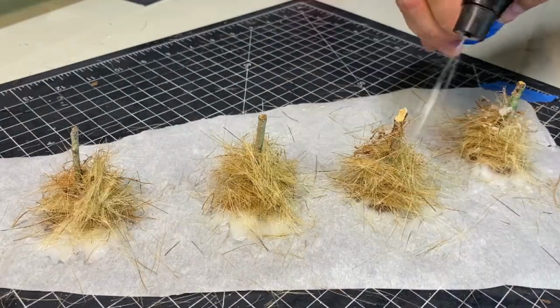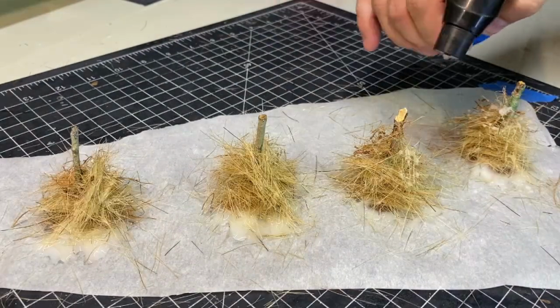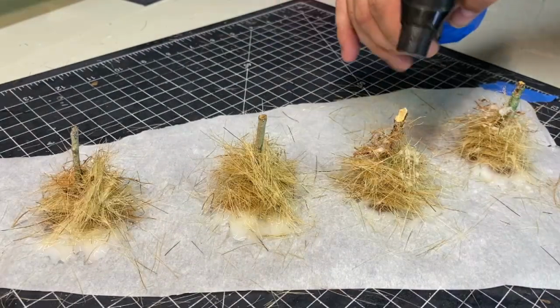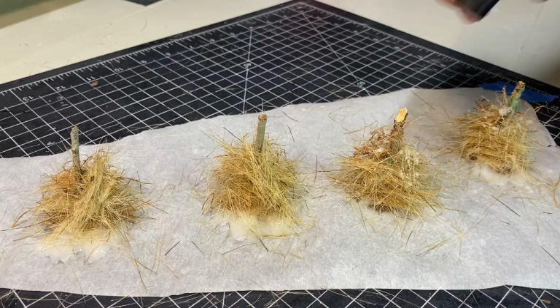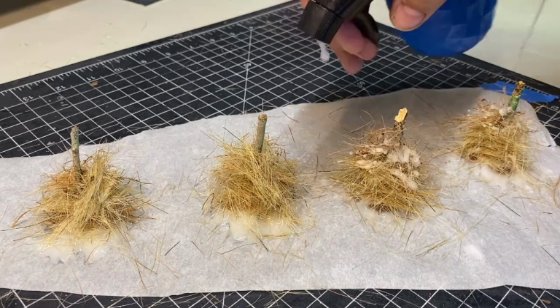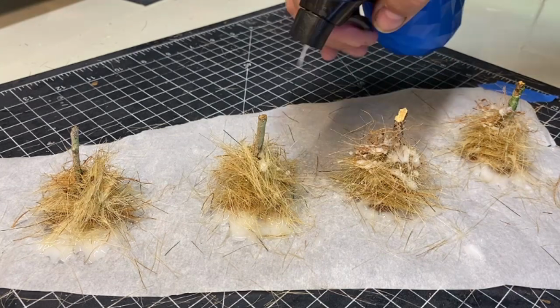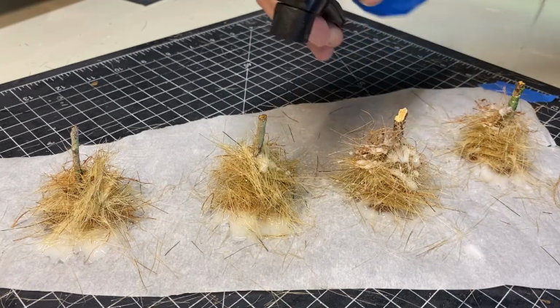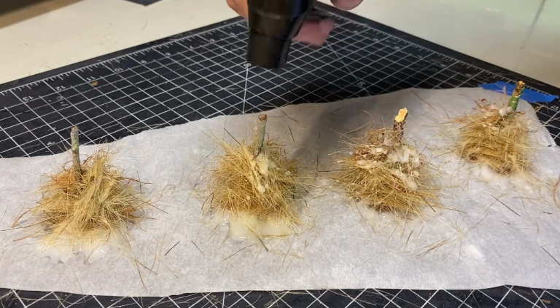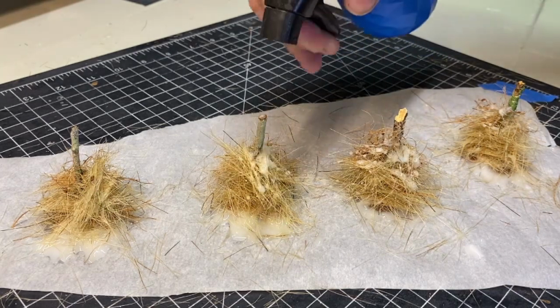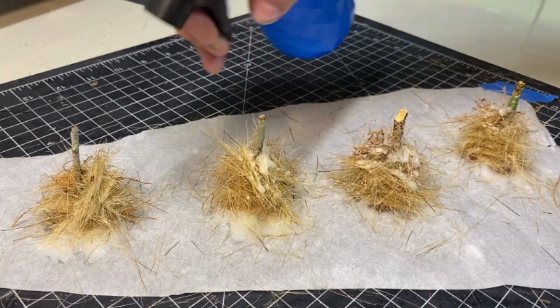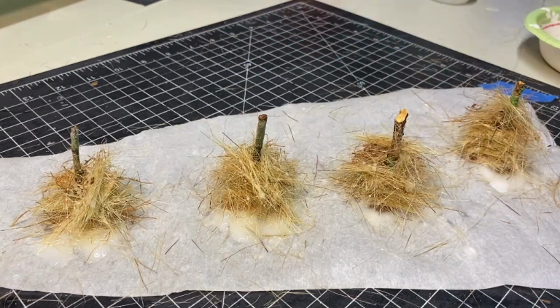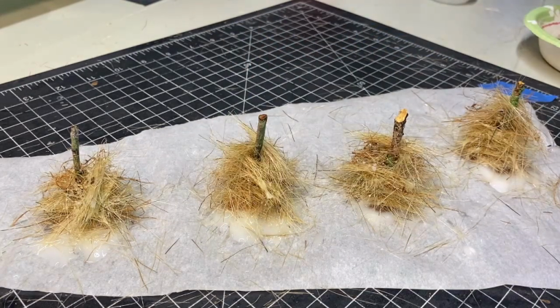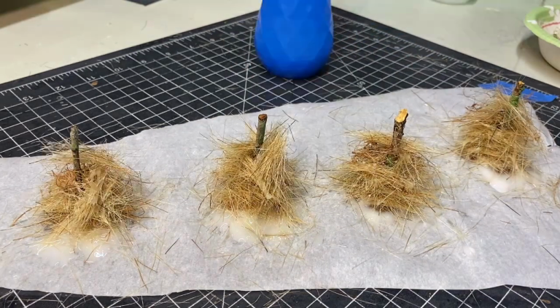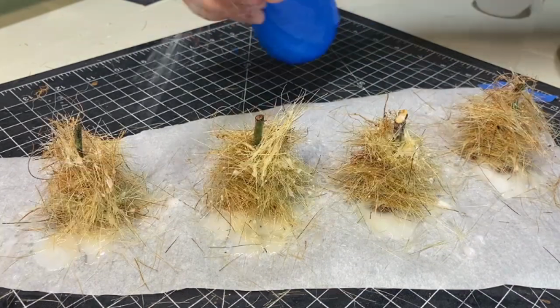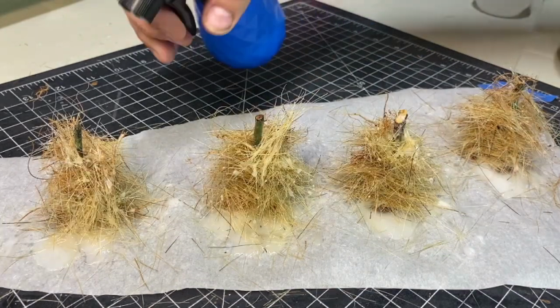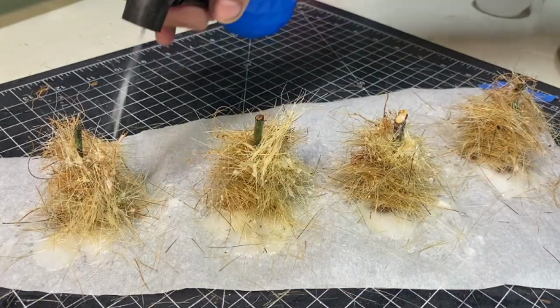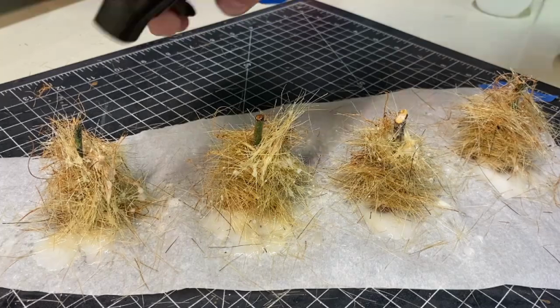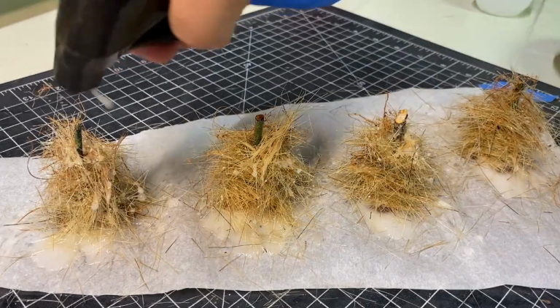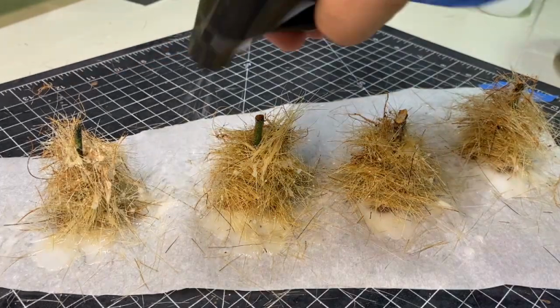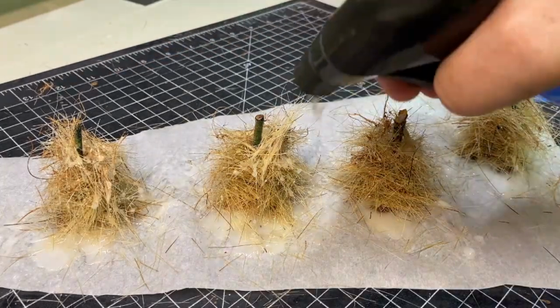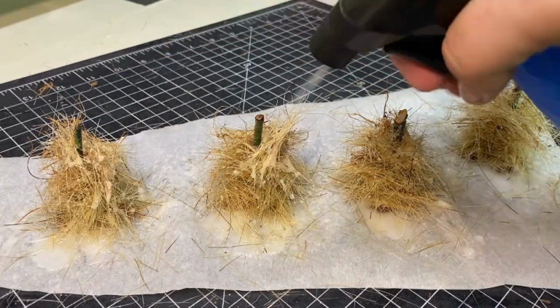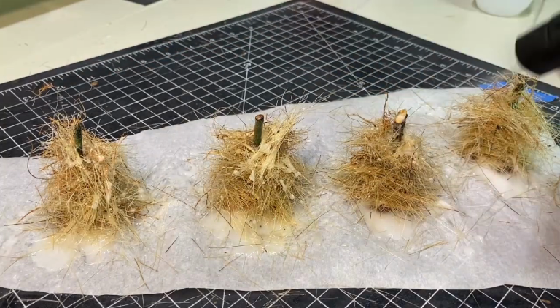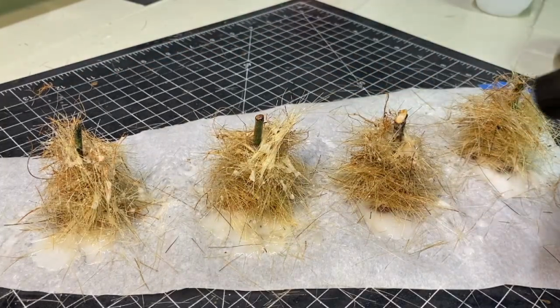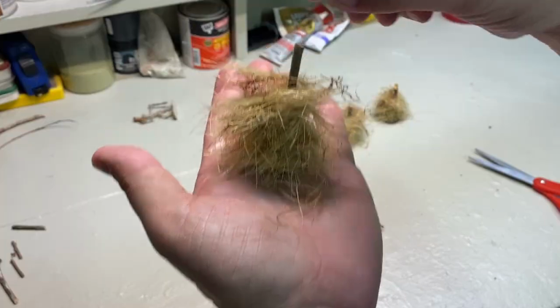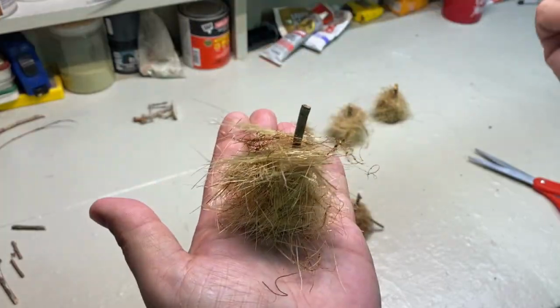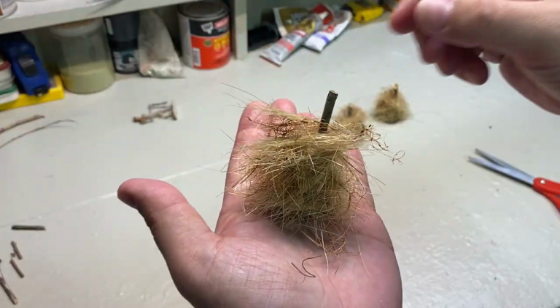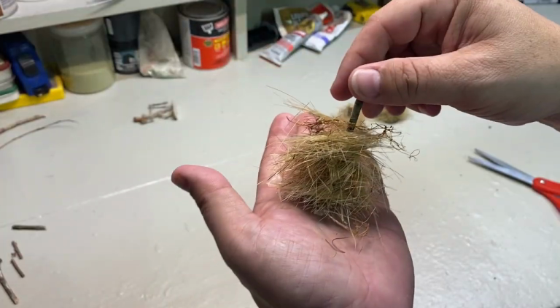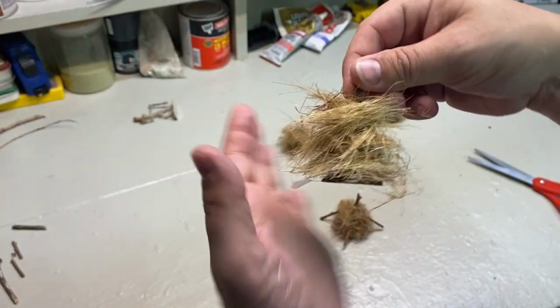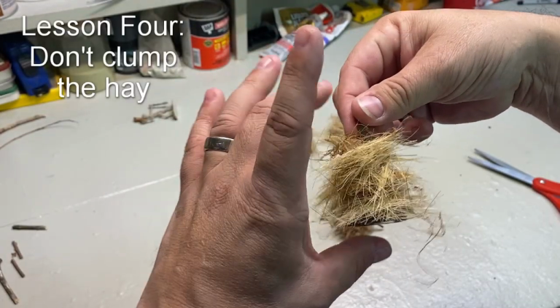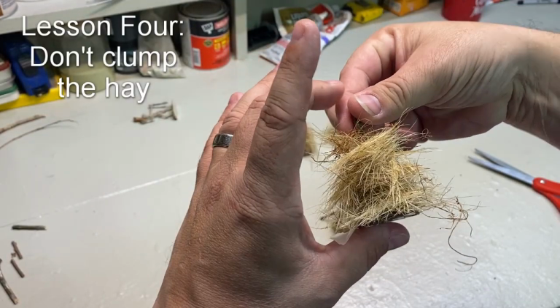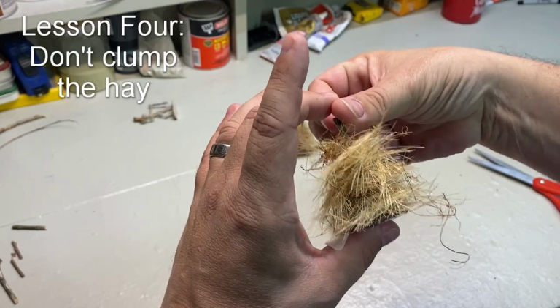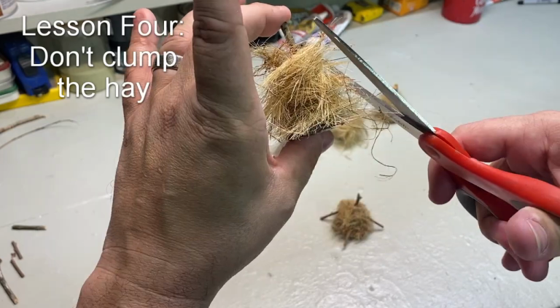On a couple of these in a few spots, I kind of bundled the hay together. It made it easier to put it all together, but it didn't look as good — it looks a little unnatural. And that is our fourth and final lesson.